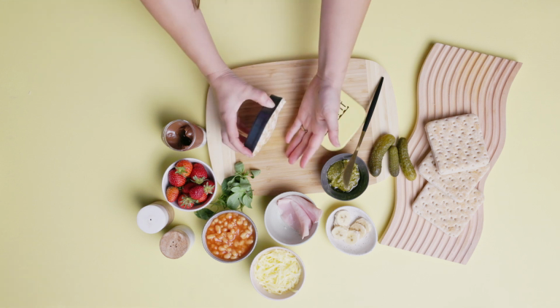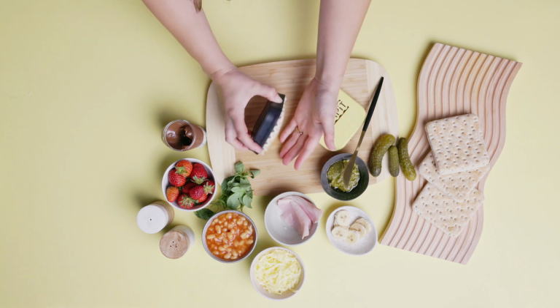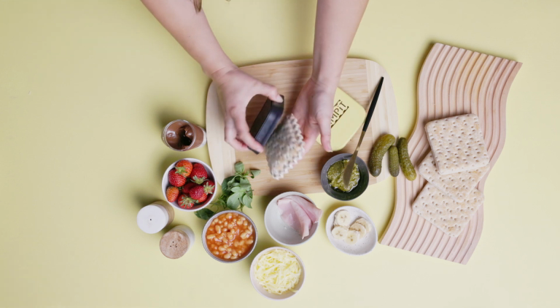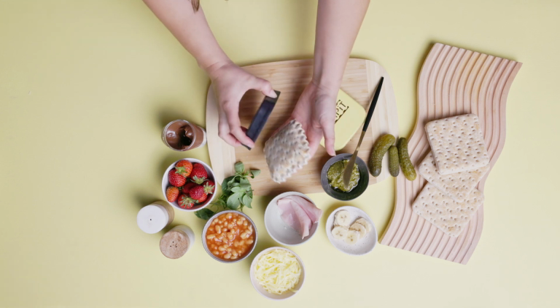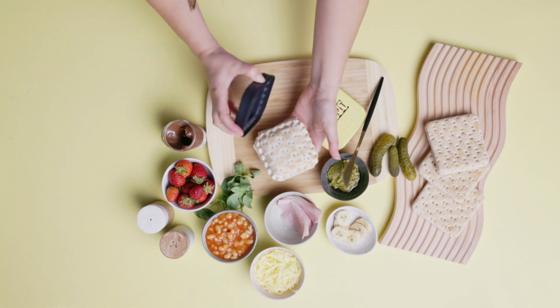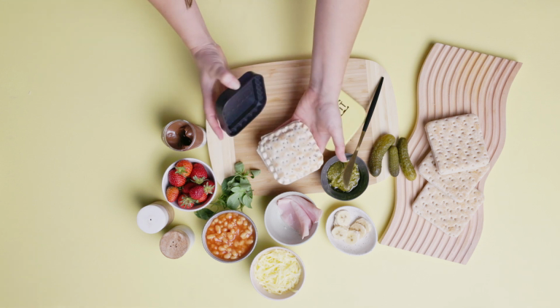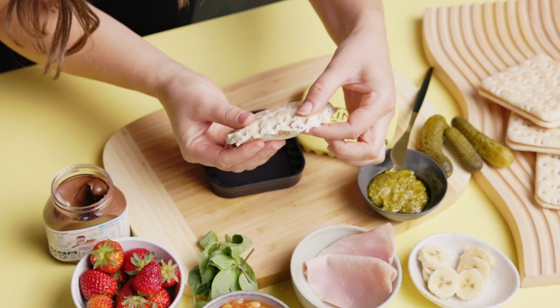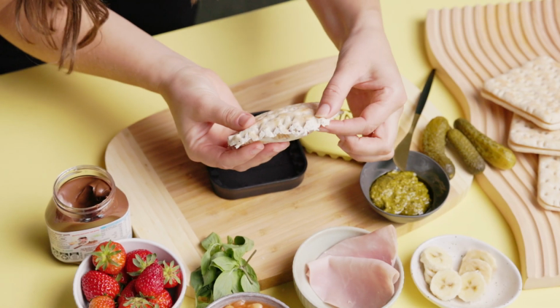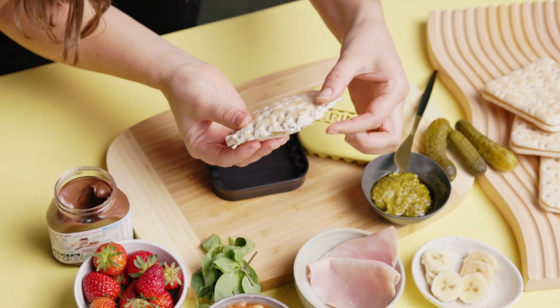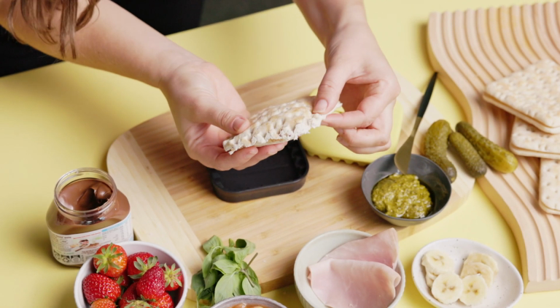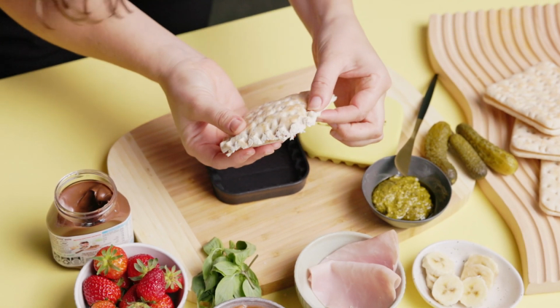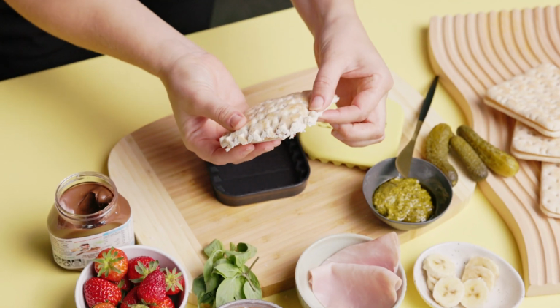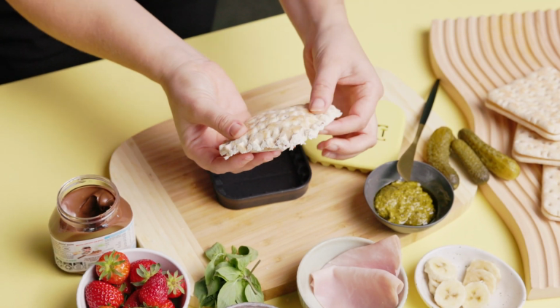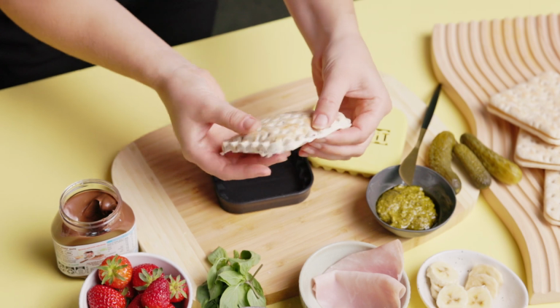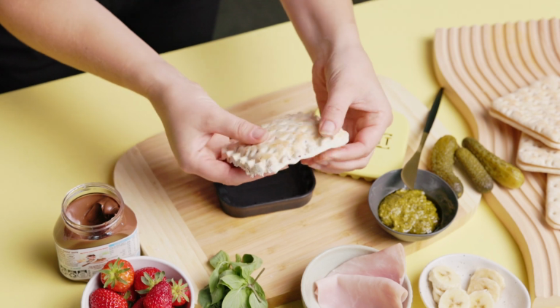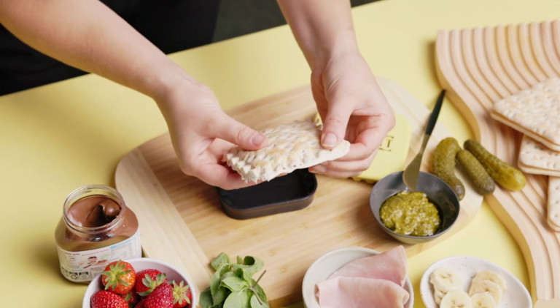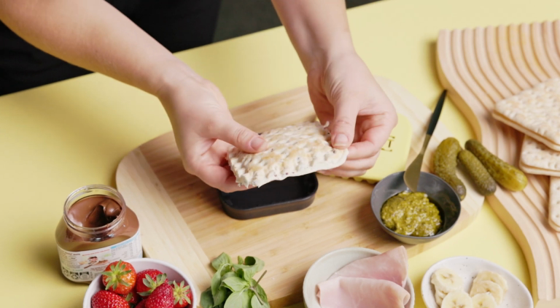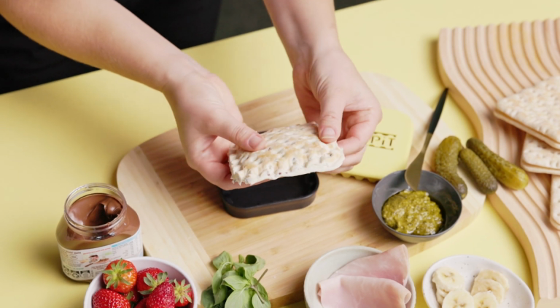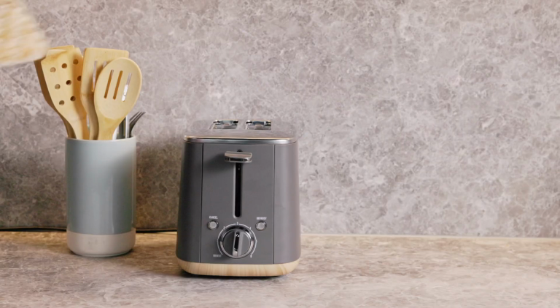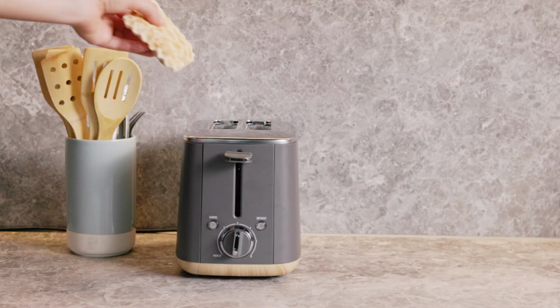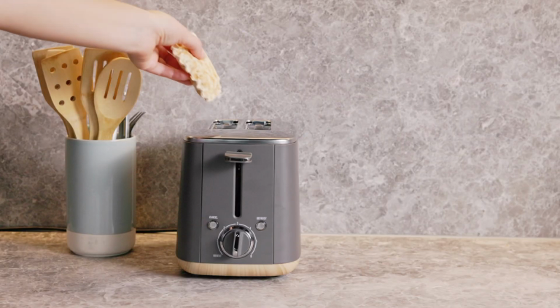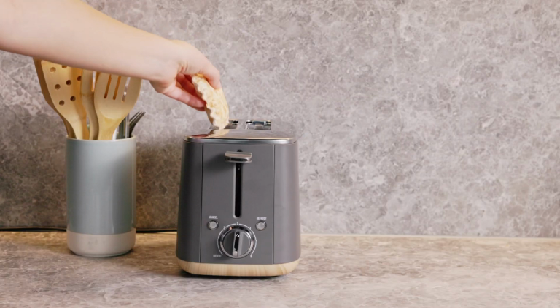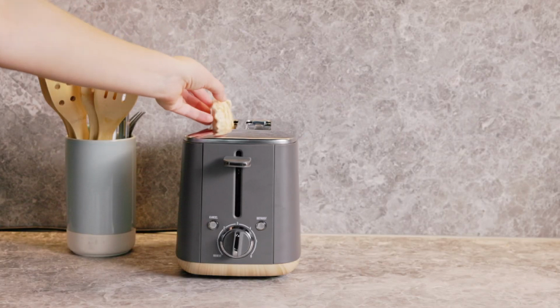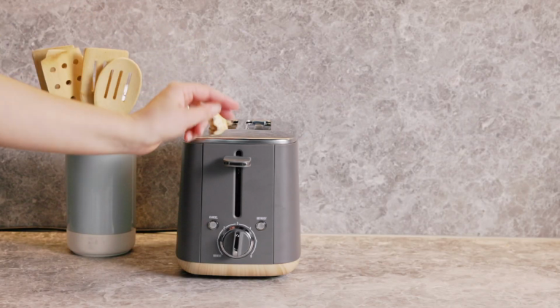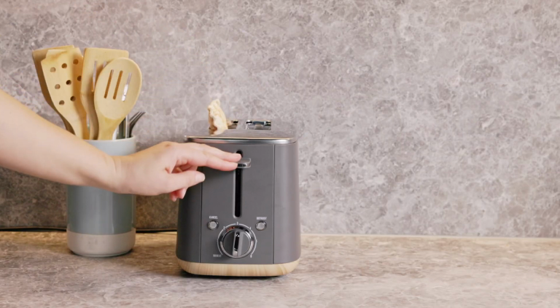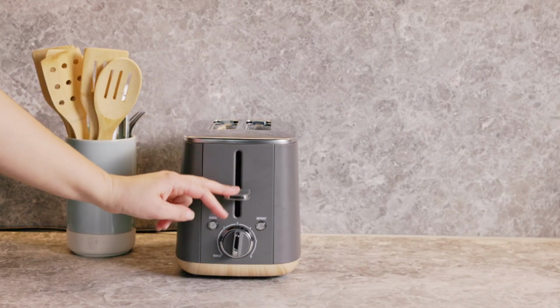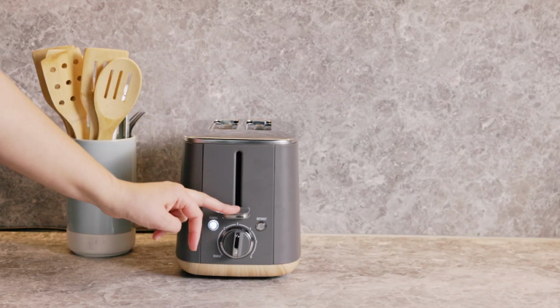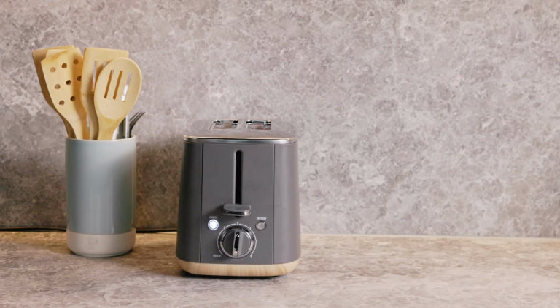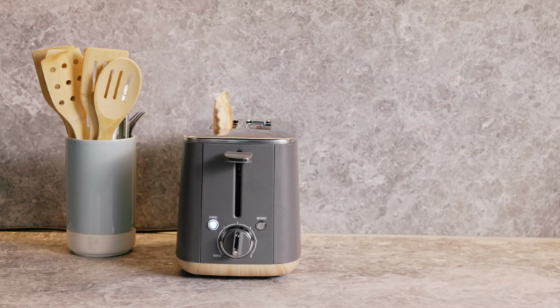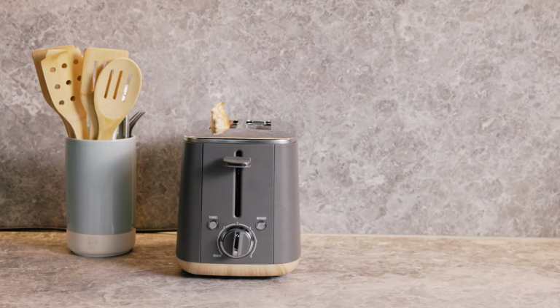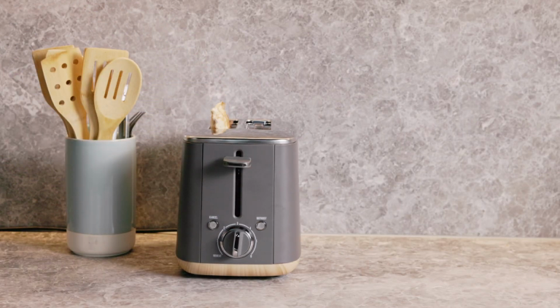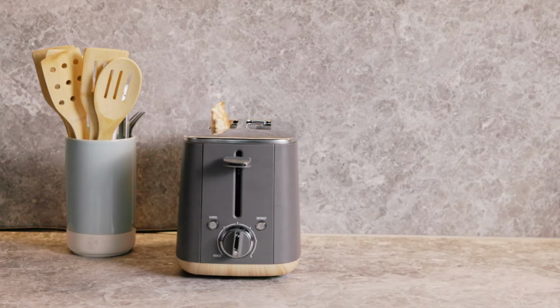Once crimped, tap it out and check the seal. You can always pop it back in if you feel it needs another crimp. Once you're happy, pop it into the toaster to heat and keep a good eye on it.